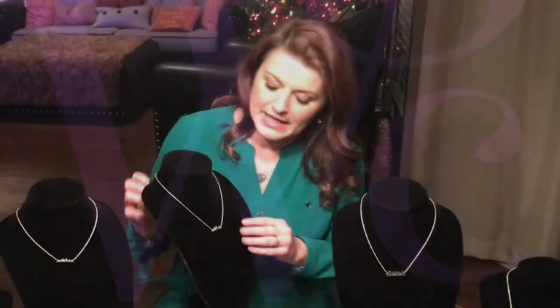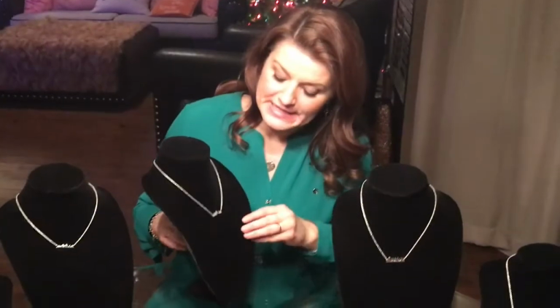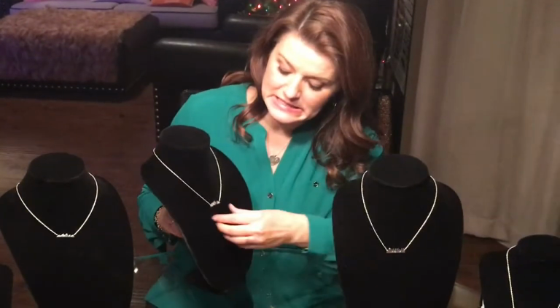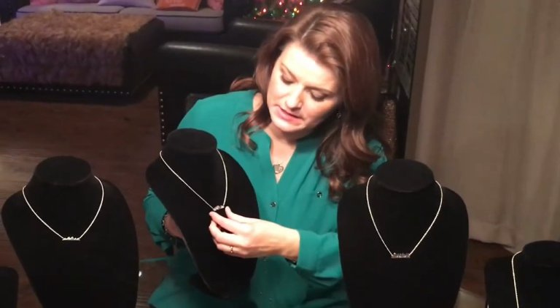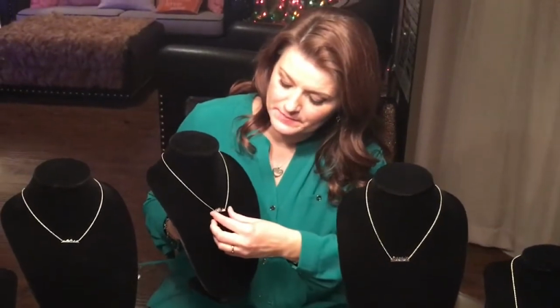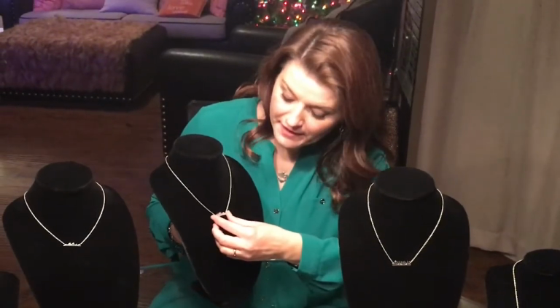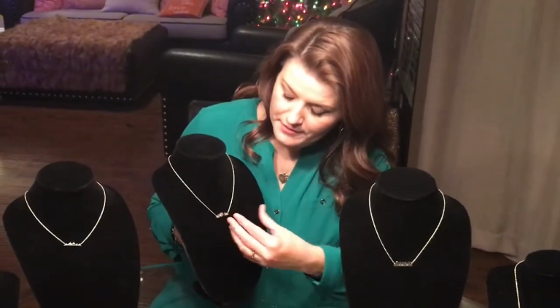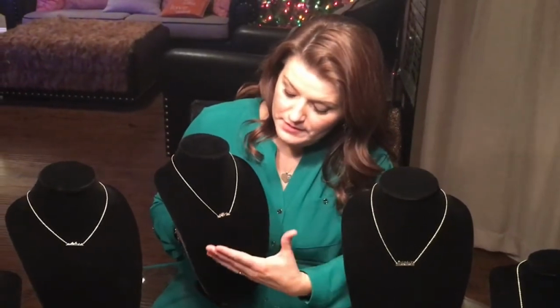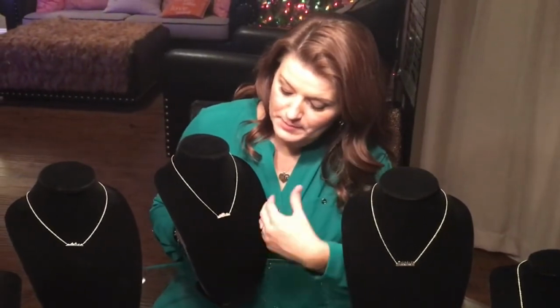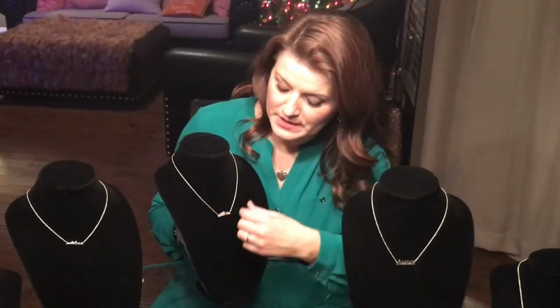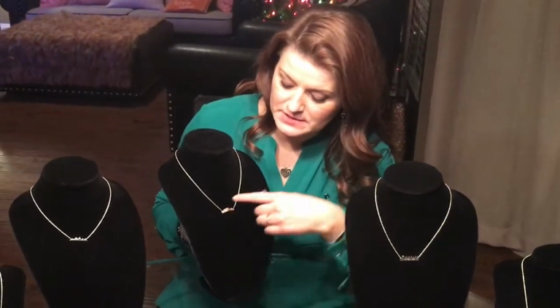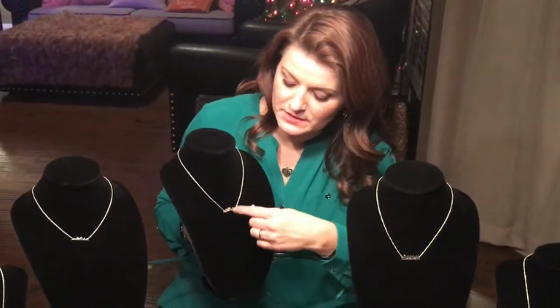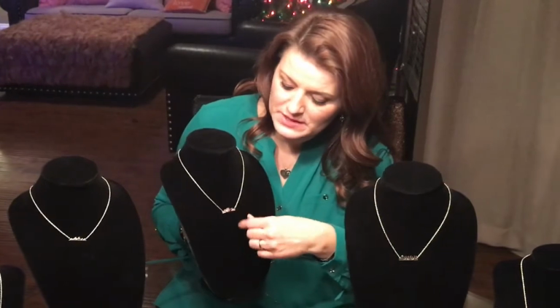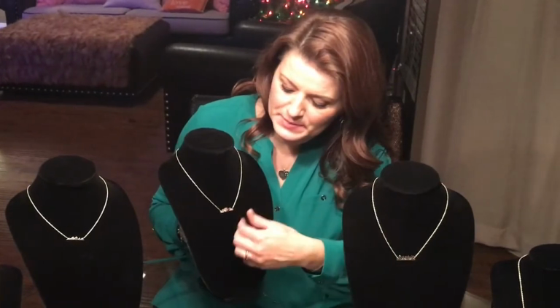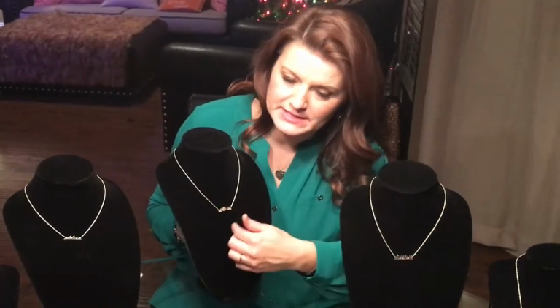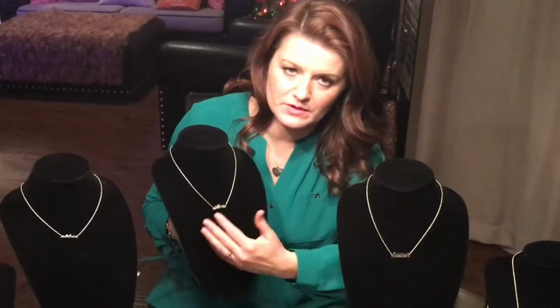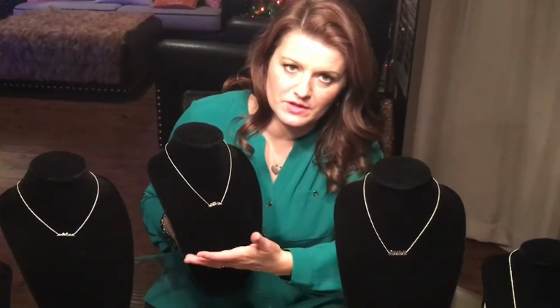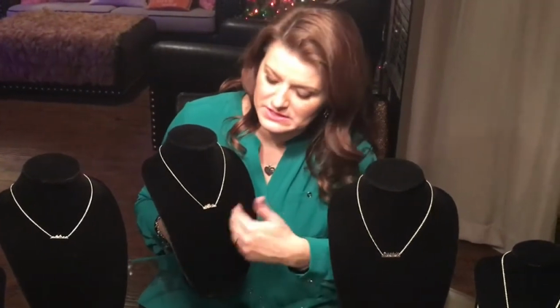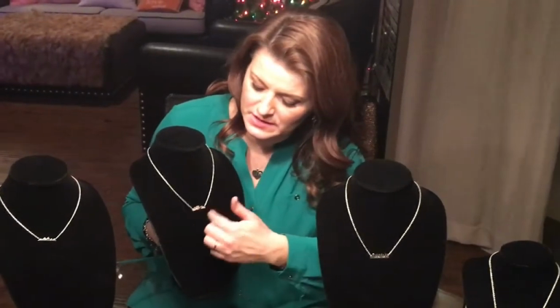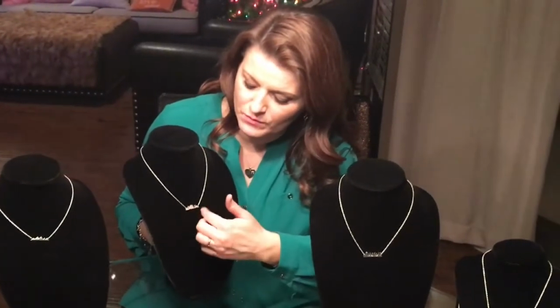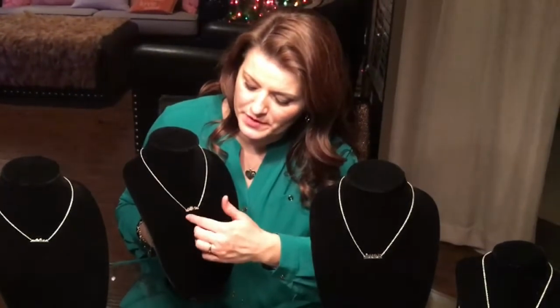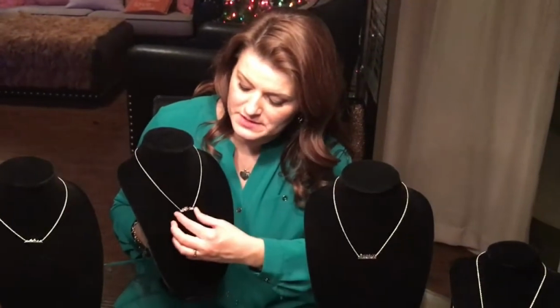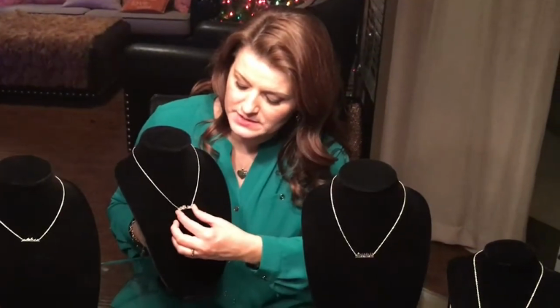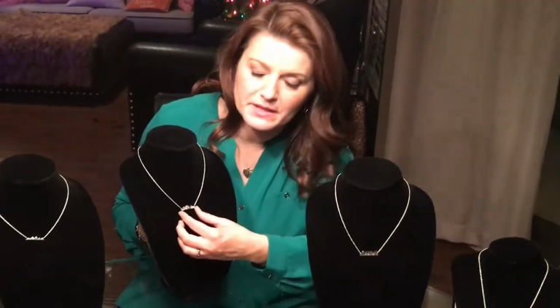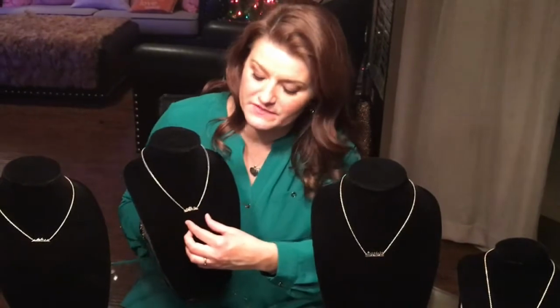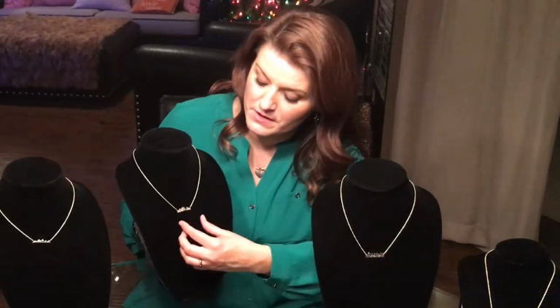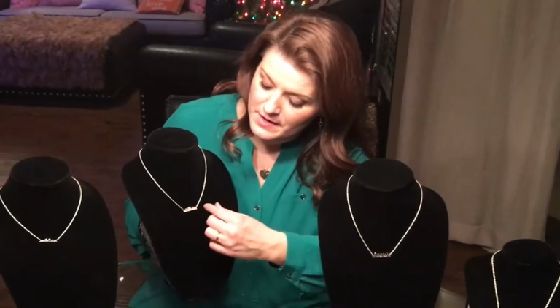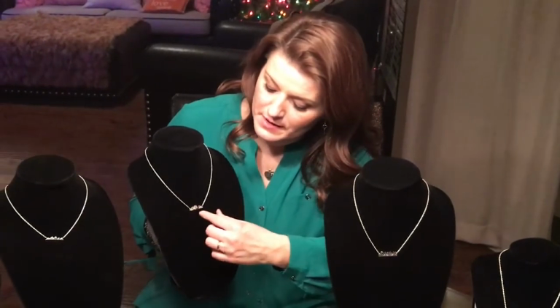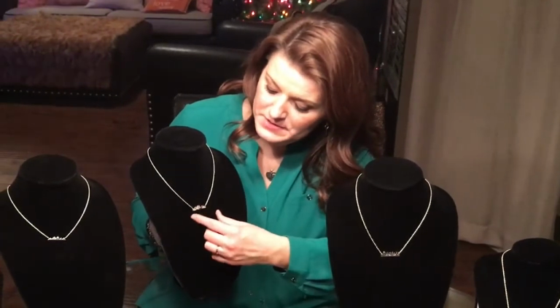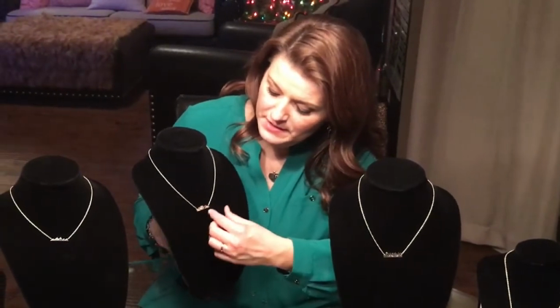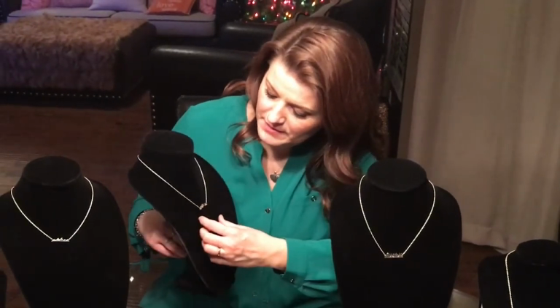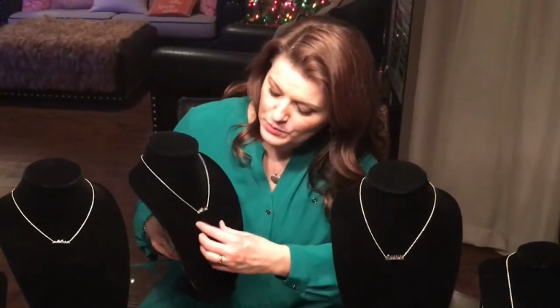Here is the Air Bar Necklace. This one has a little bit more detail so you can see what's going on inside — it's little billows of air and looks like kind of like the wind is blowing by.